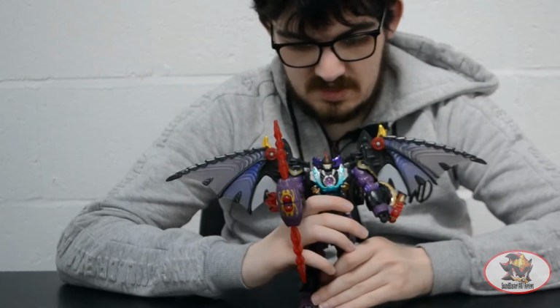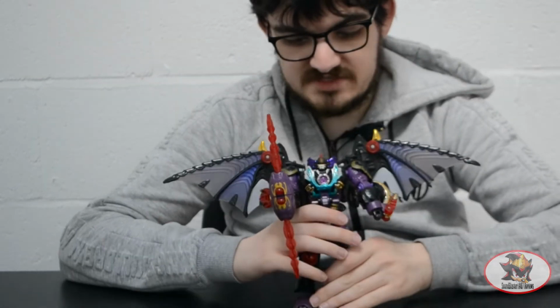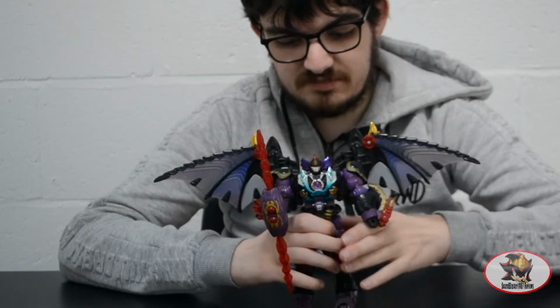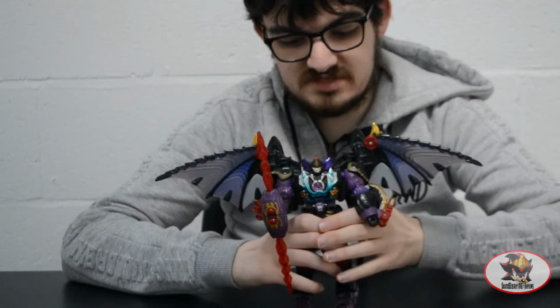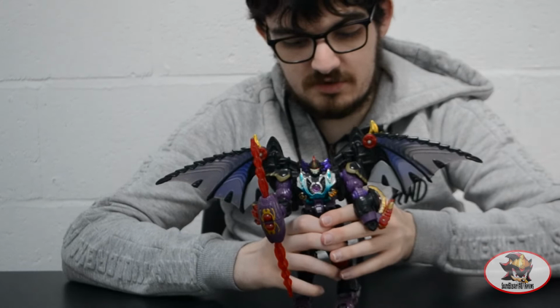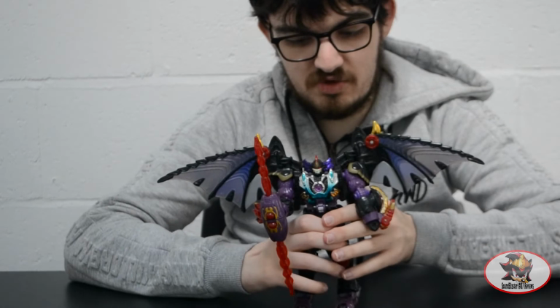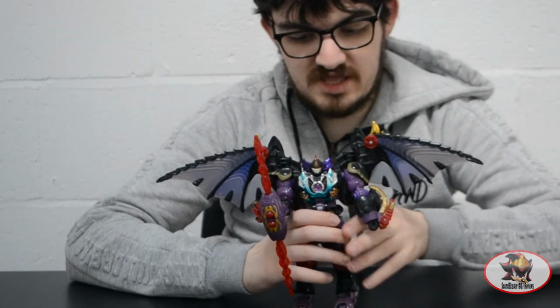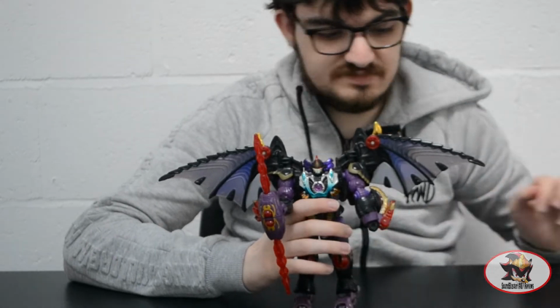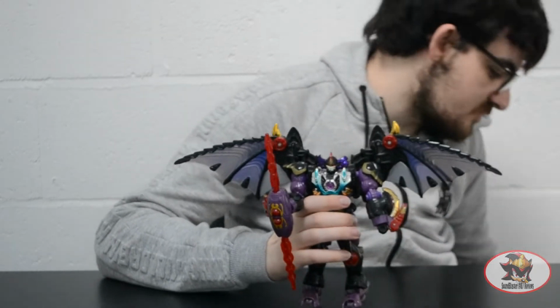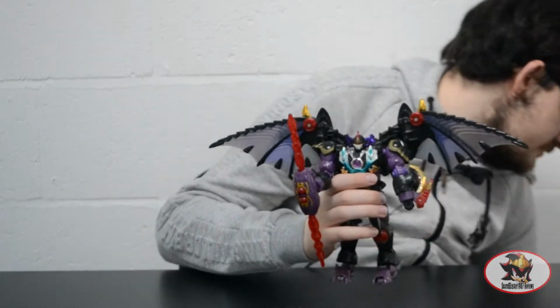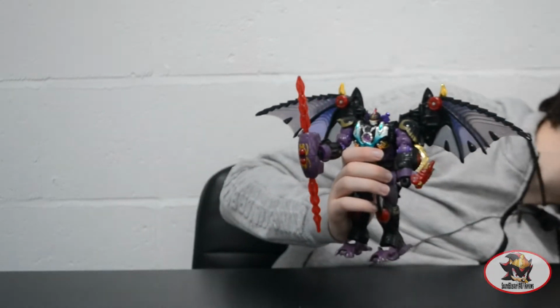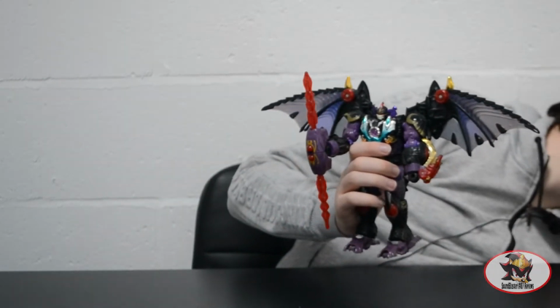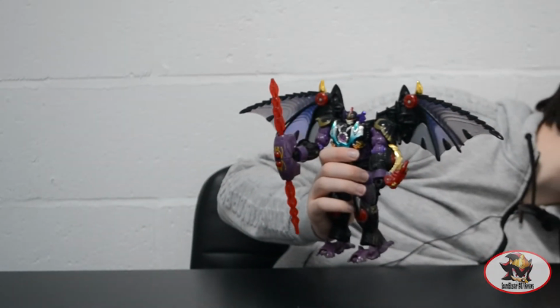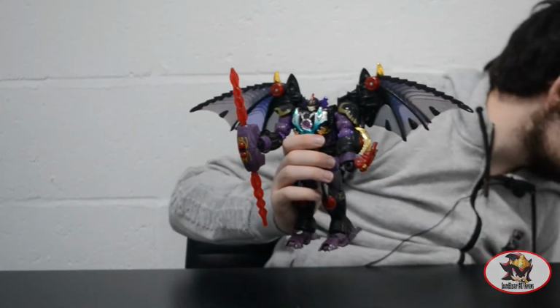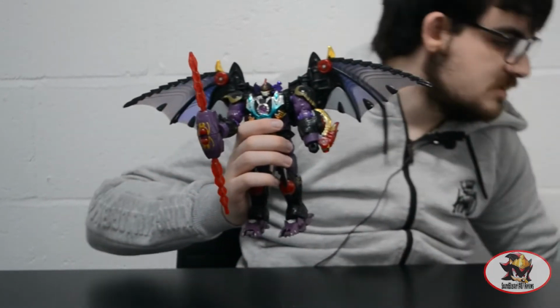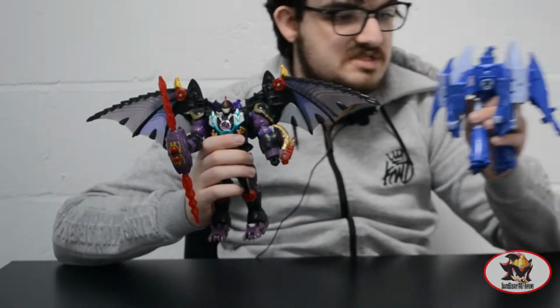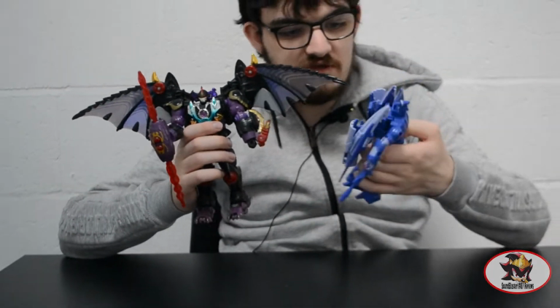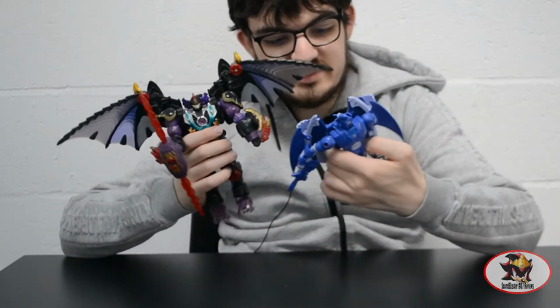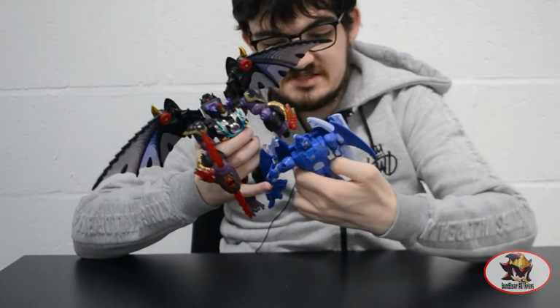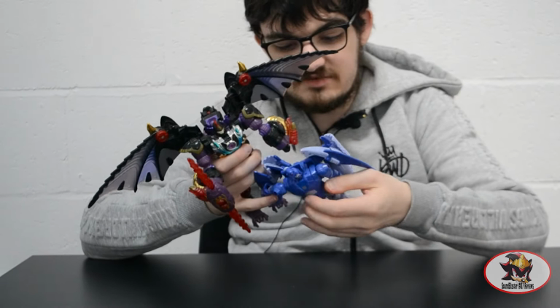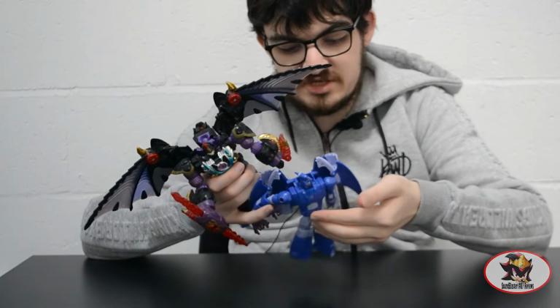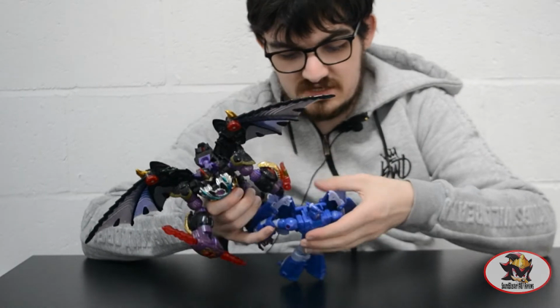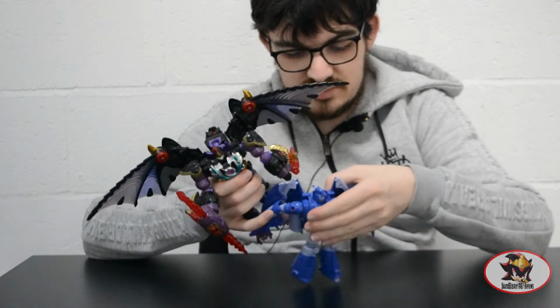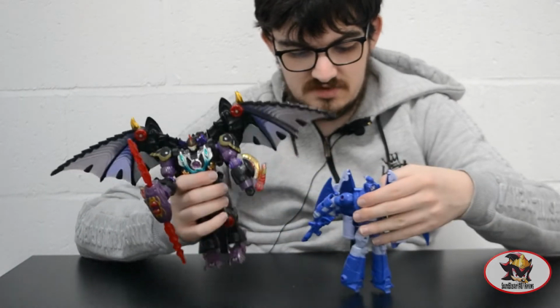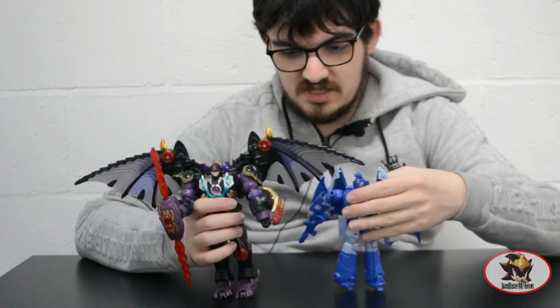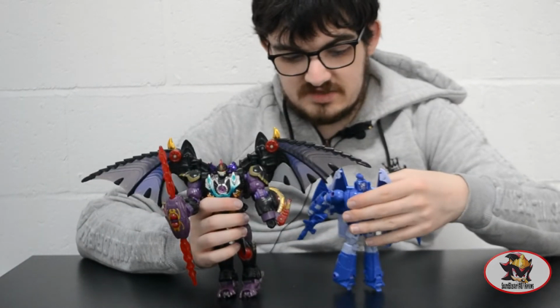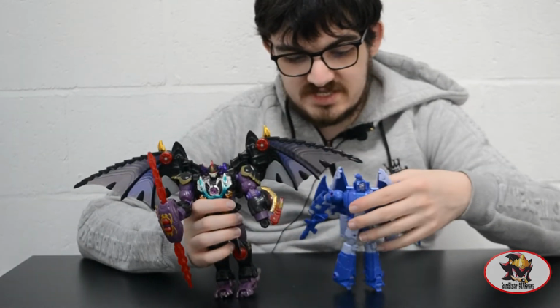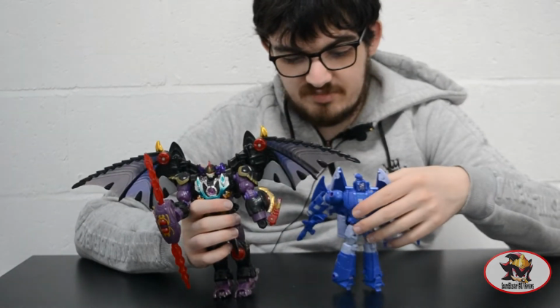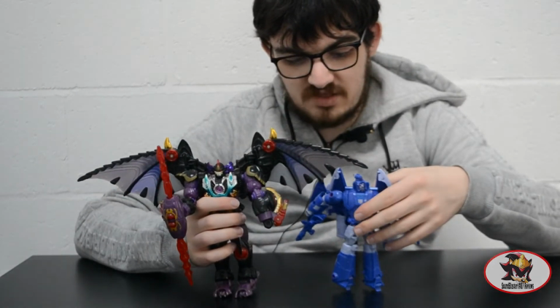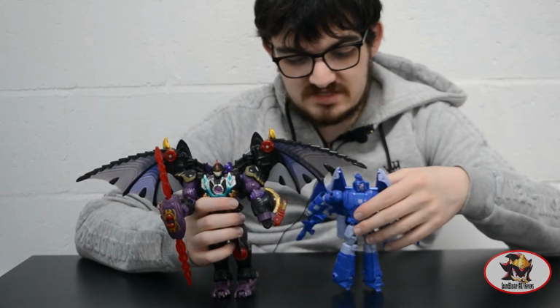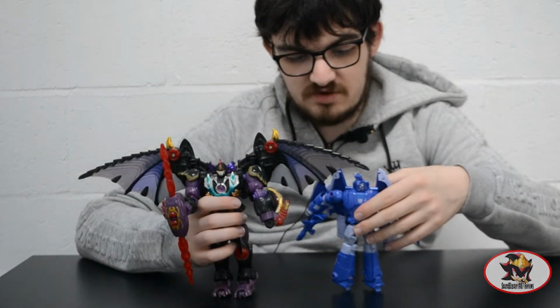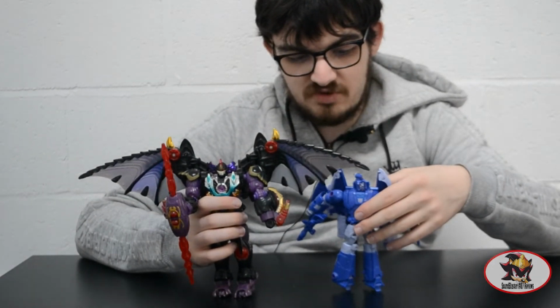For size comparison in robot mode, here is Megatron with Studio Series 86 Voyager Scourge. He has very similar bat-like wings in his robot mode.